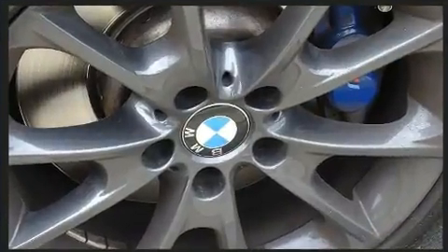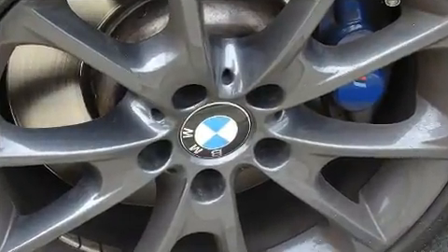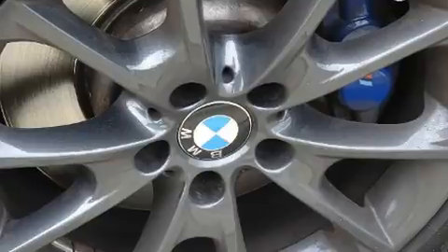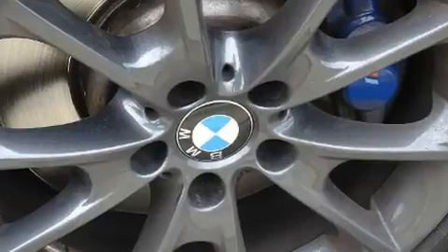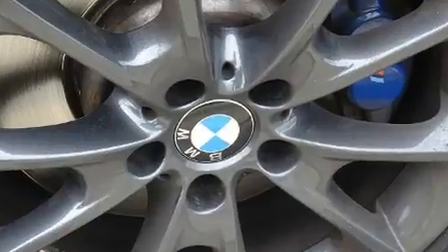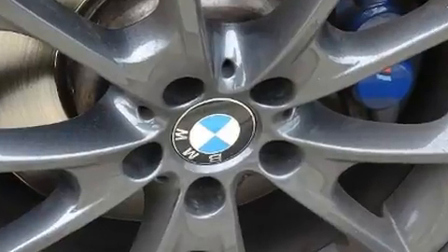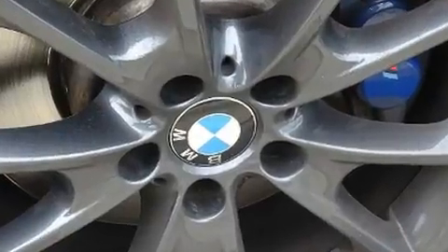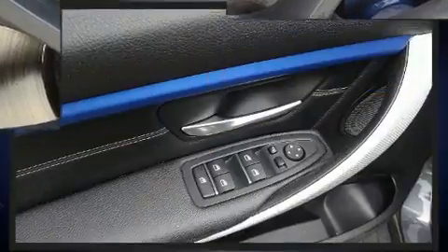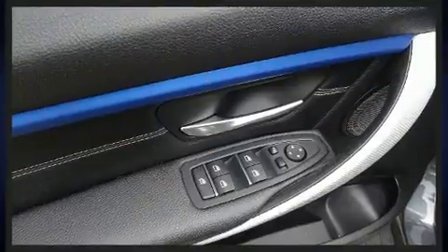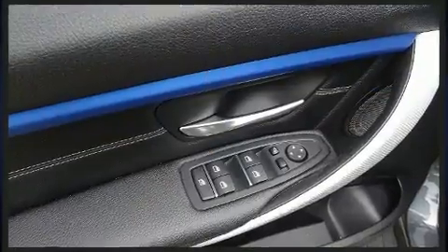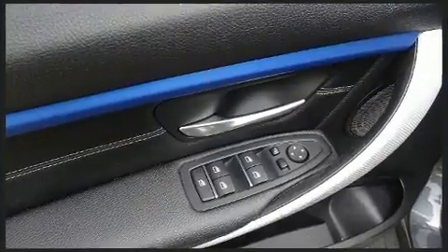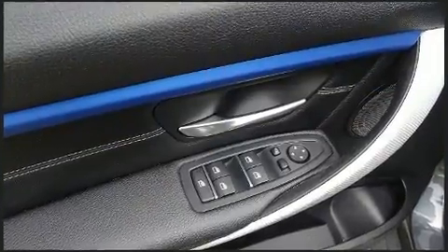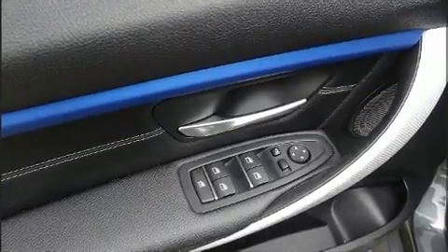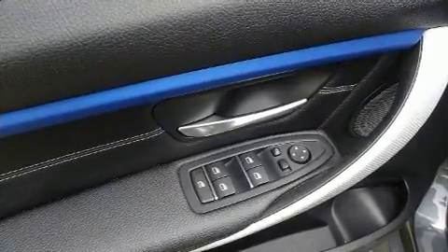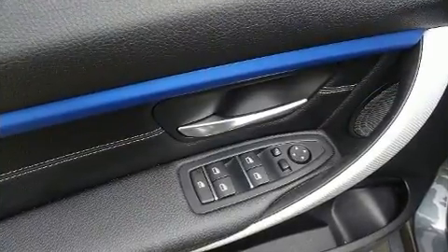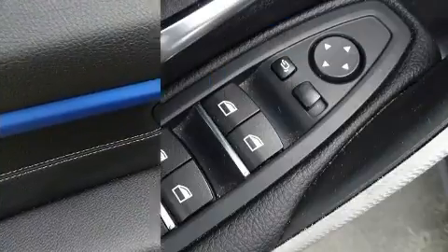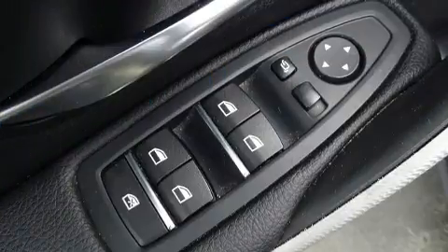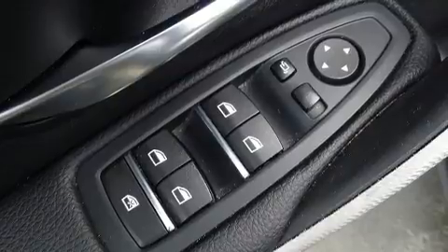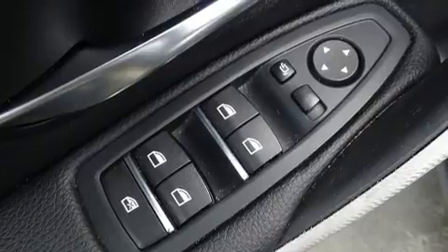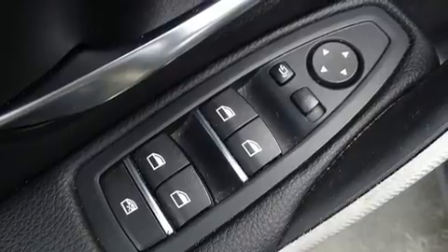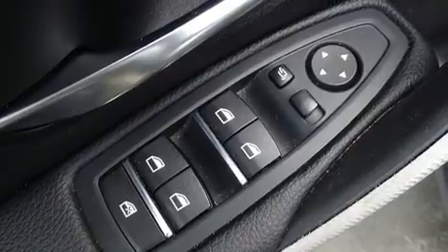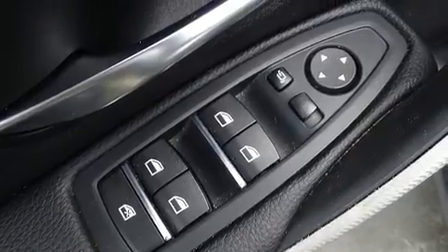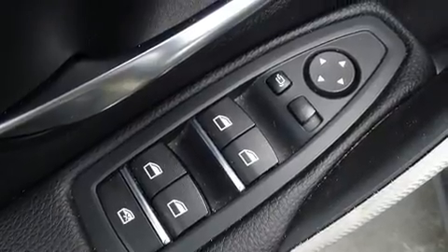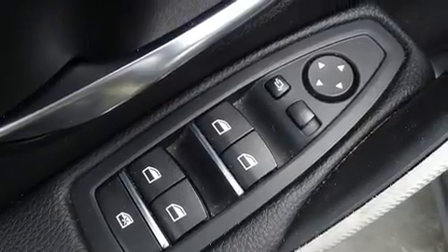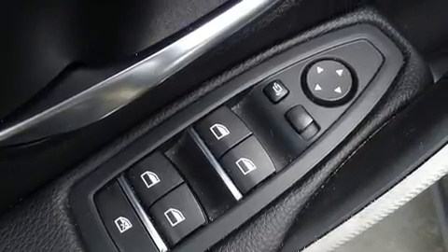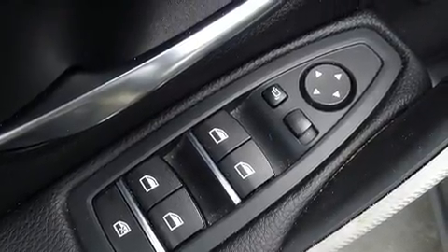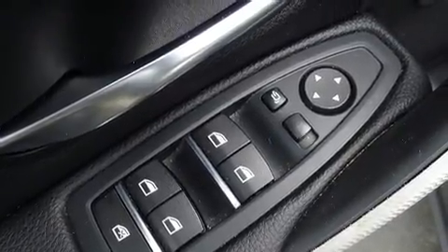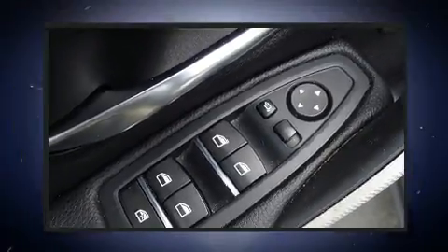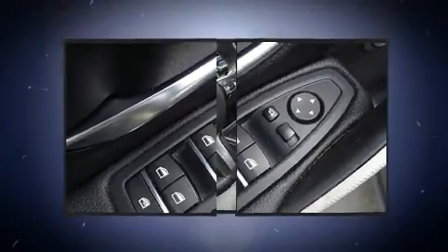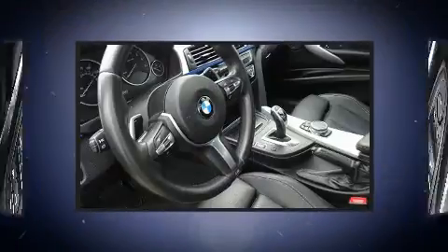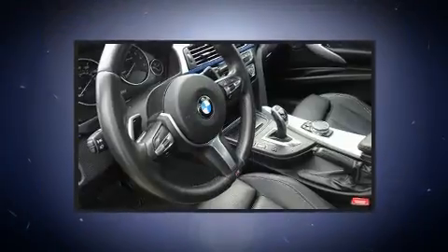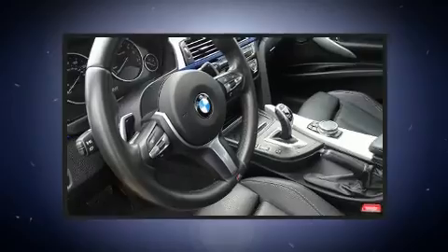You and your passengers will enjoy the stereo system, which includes a CD player with MP3 capability, a 20-gigabyte hard drive, and 16 speakers, yielding a symphony-like audio experience.